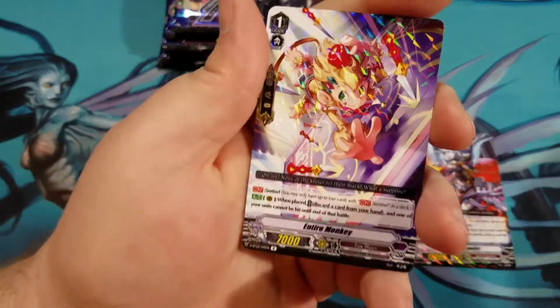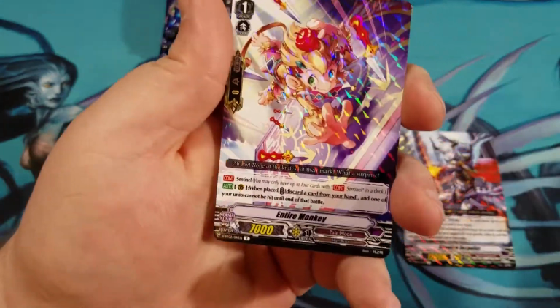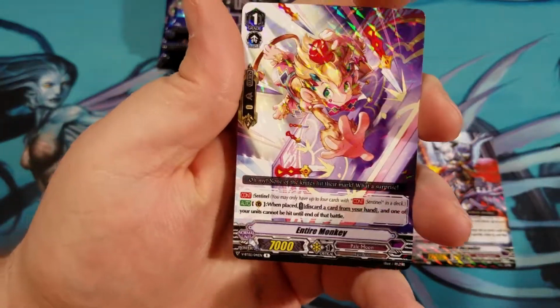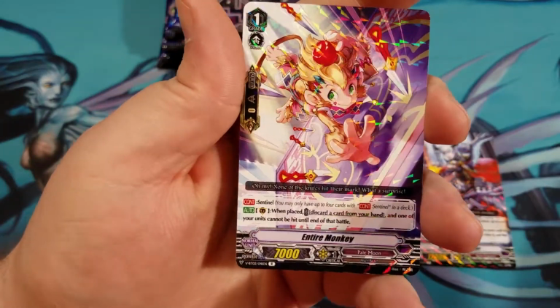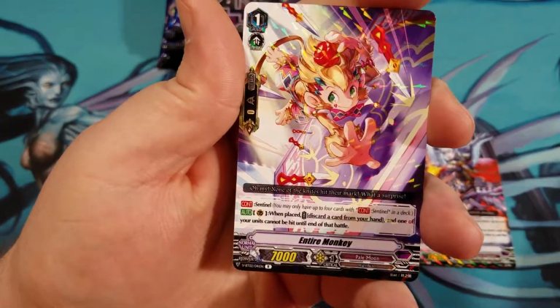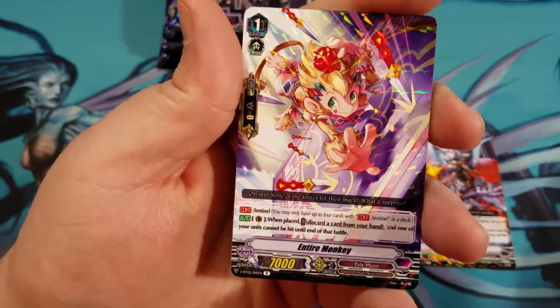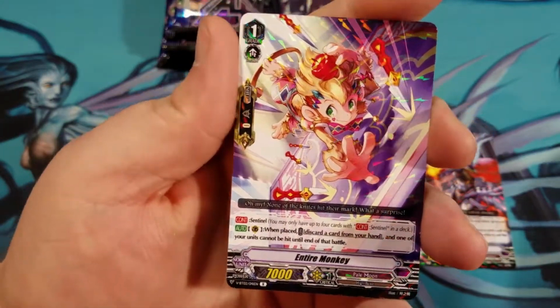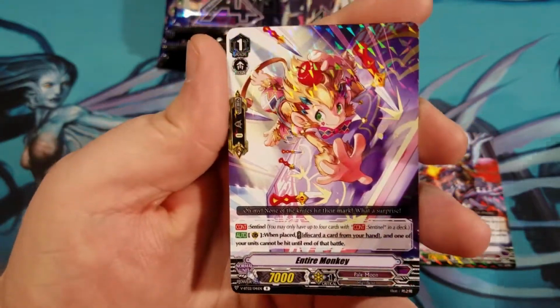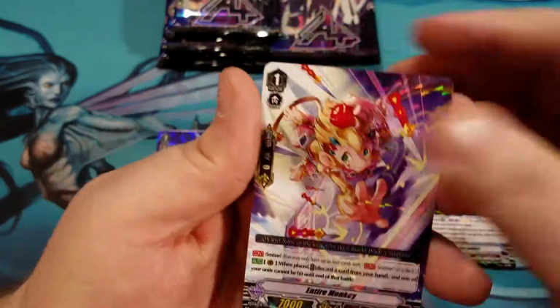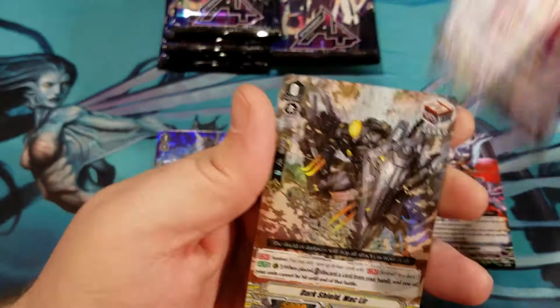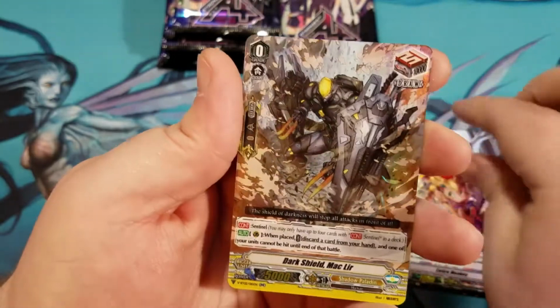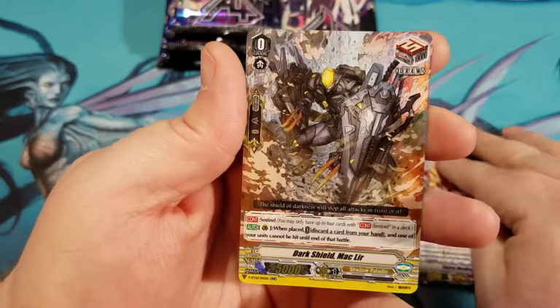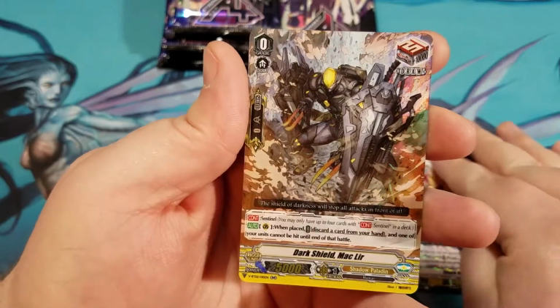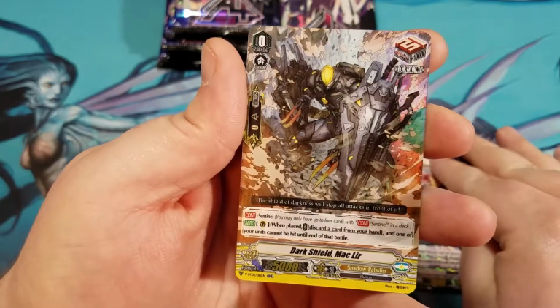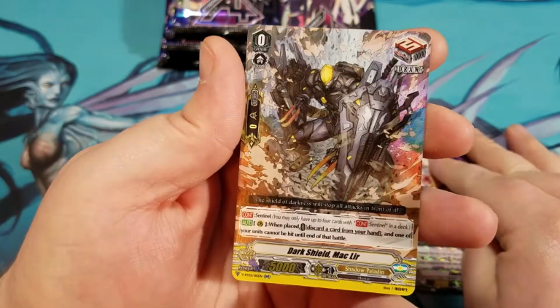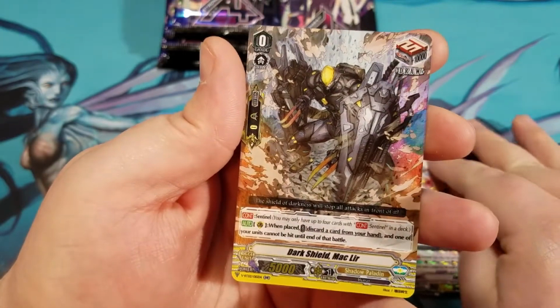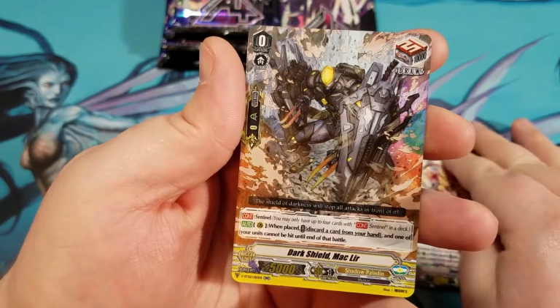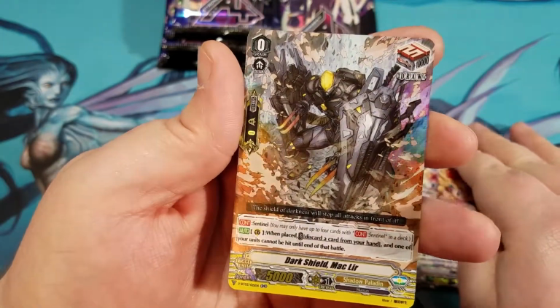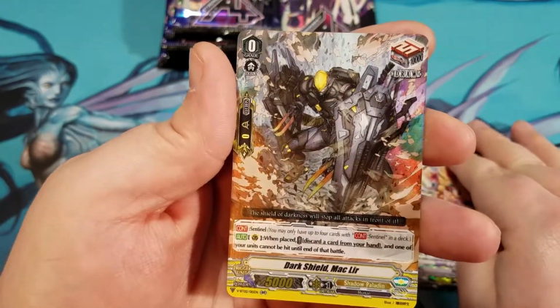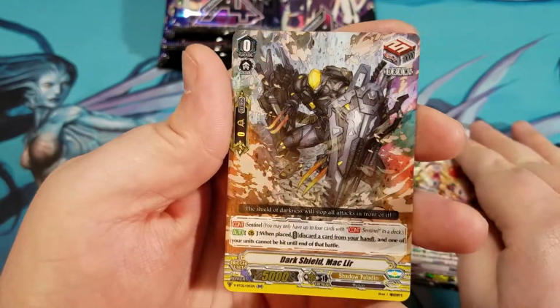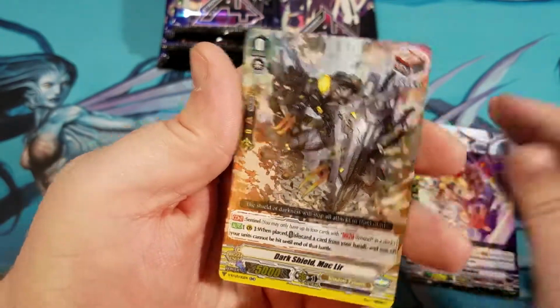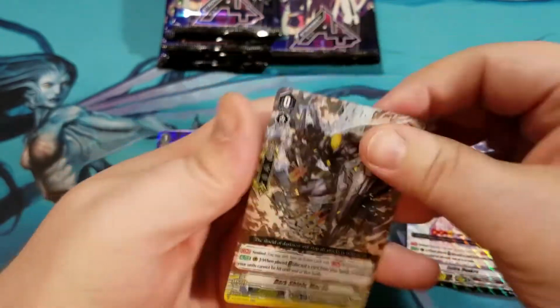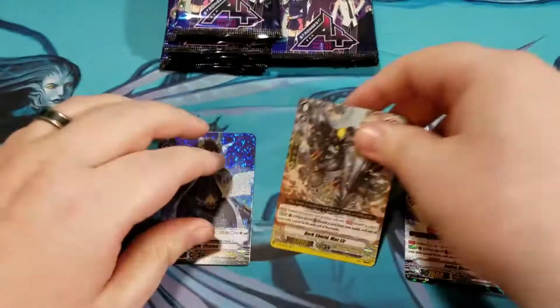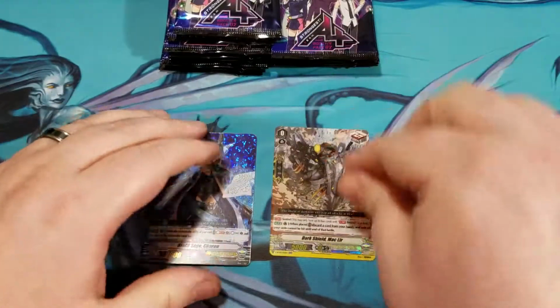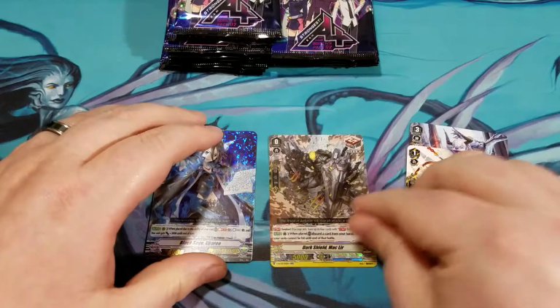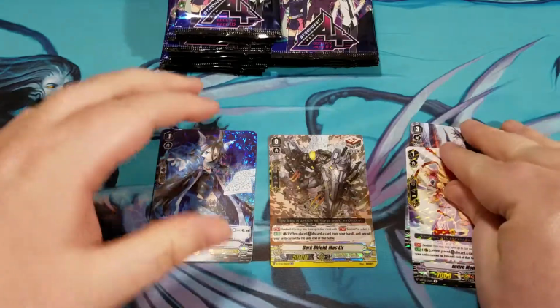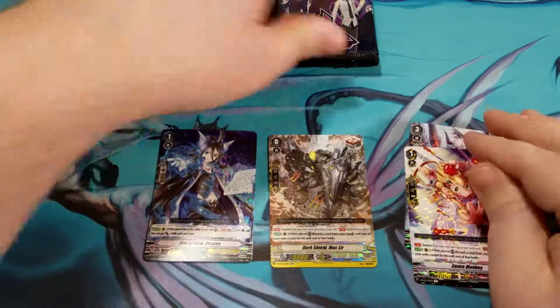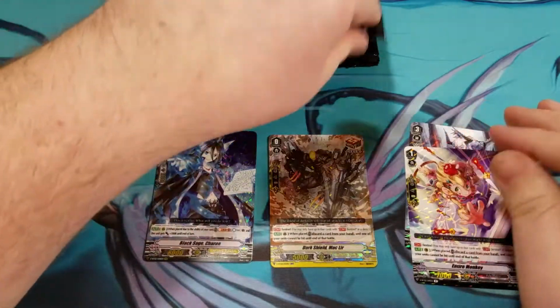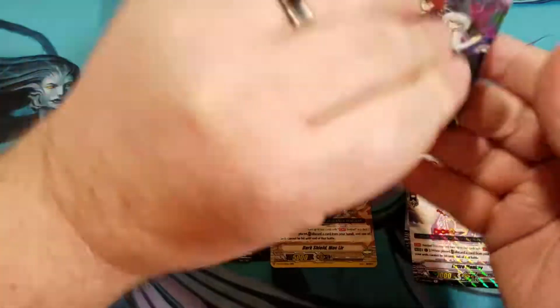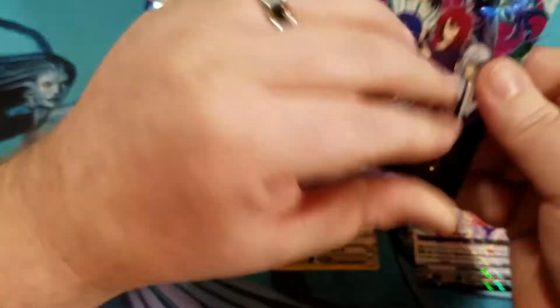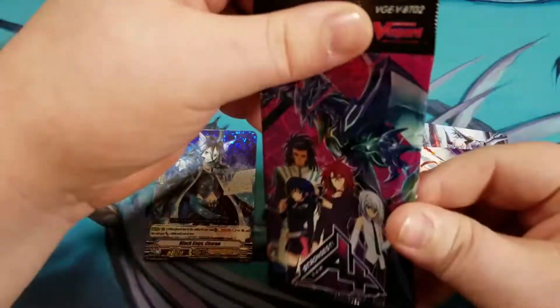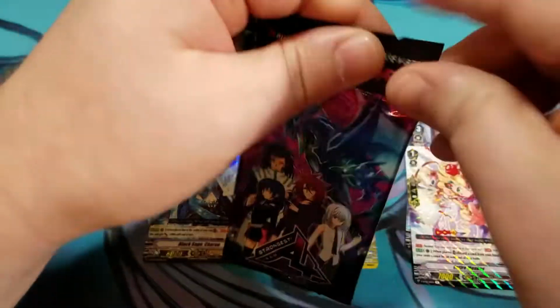We've got Entire Monkey regular rare and Dark Shield Mac Lear double rare for Shadow Paladin — the perfect guard draw trigger.